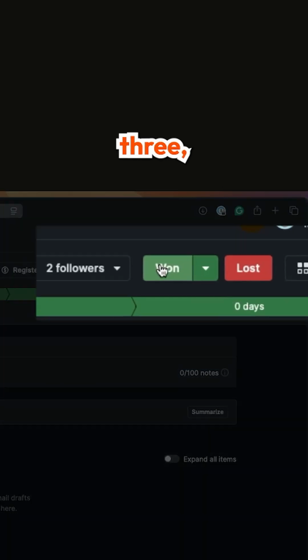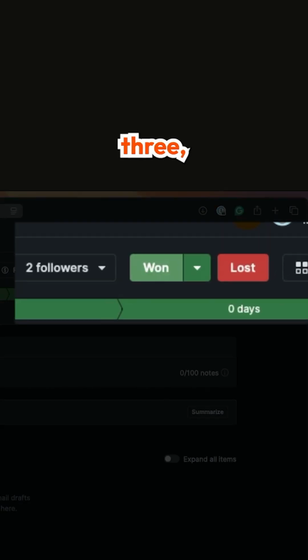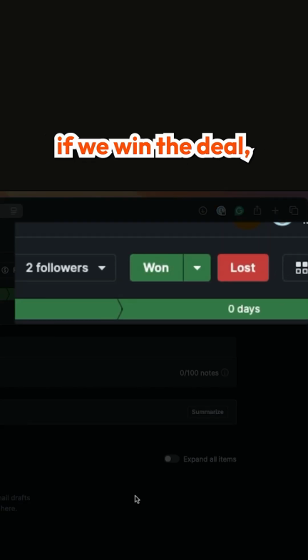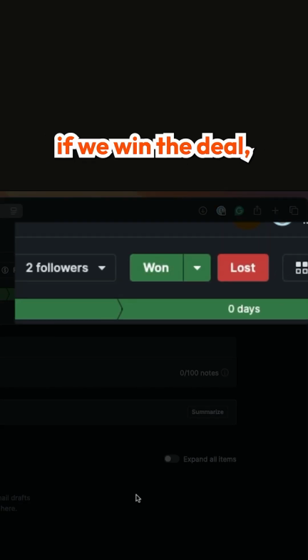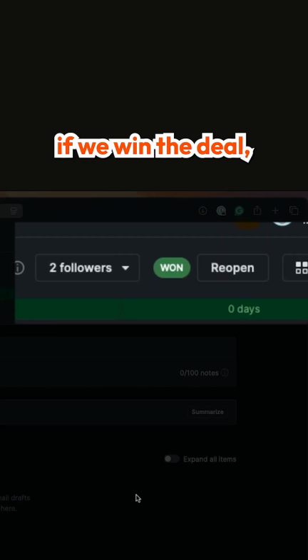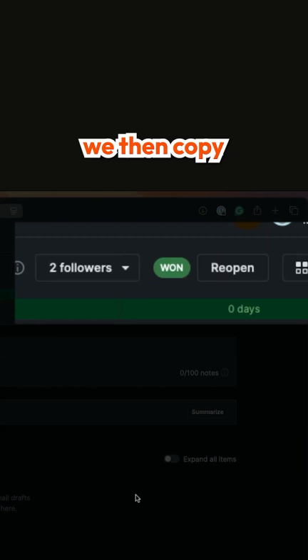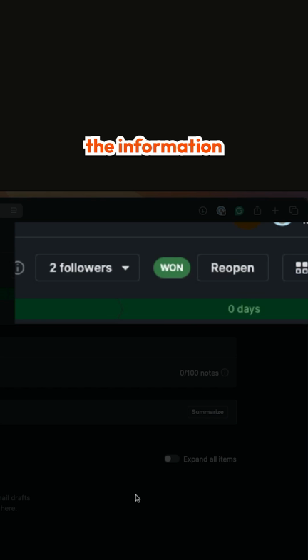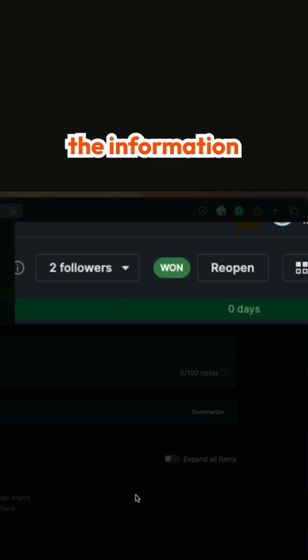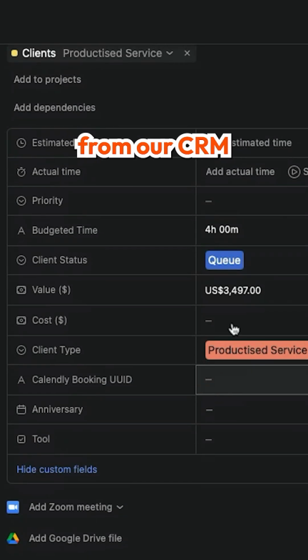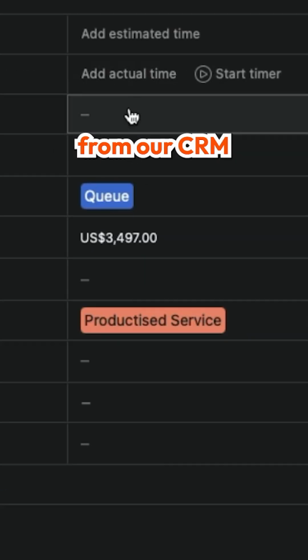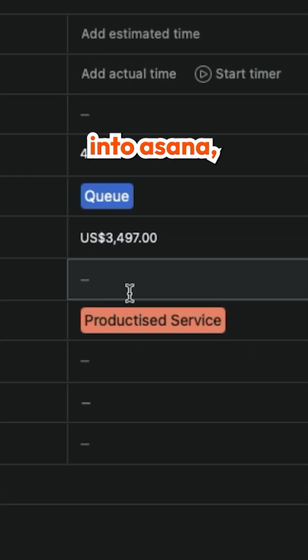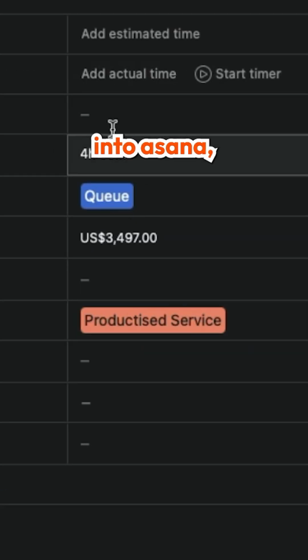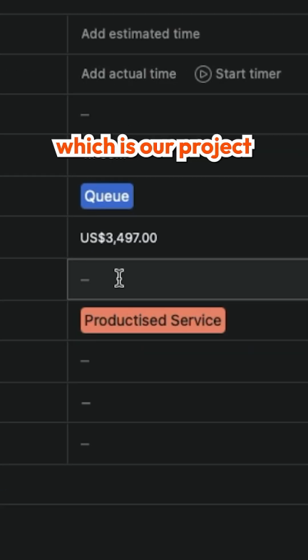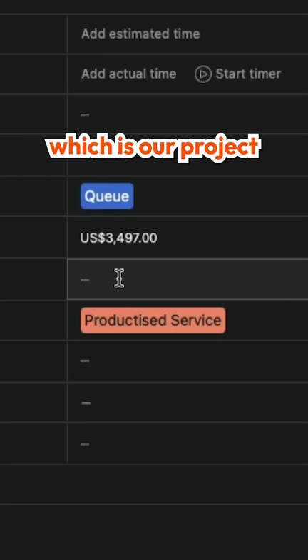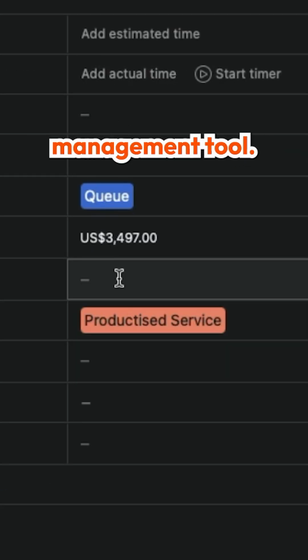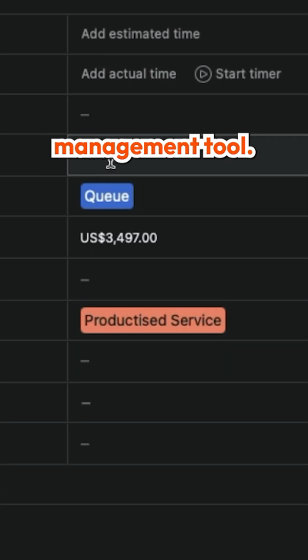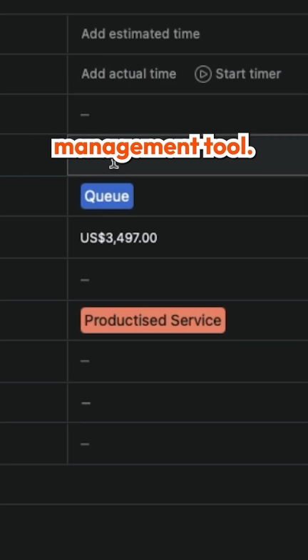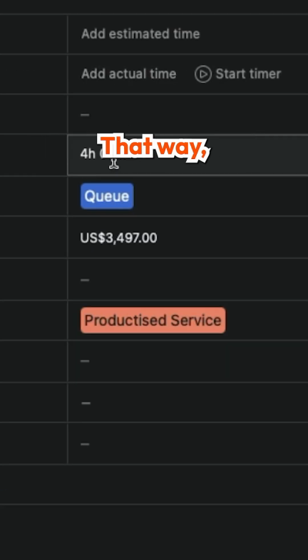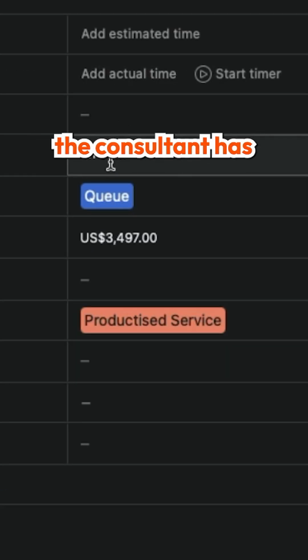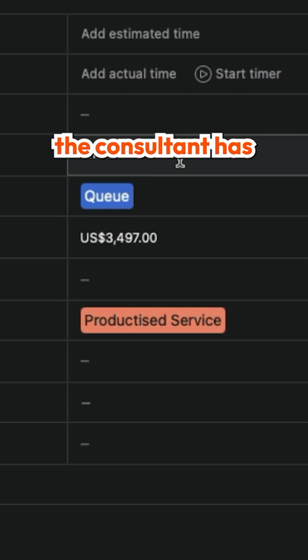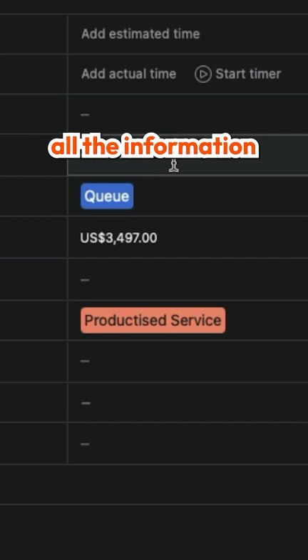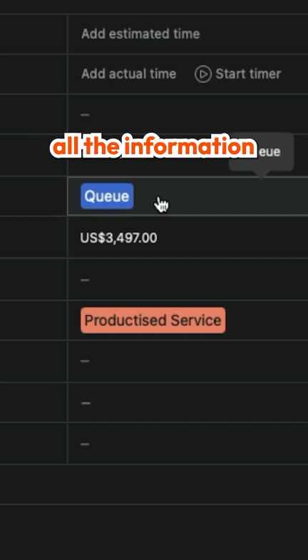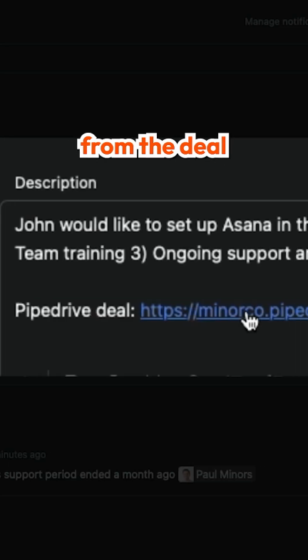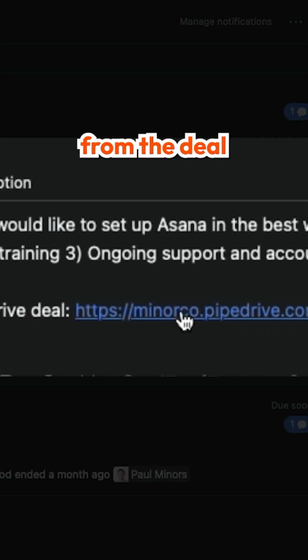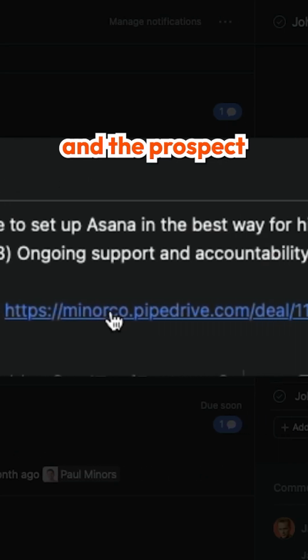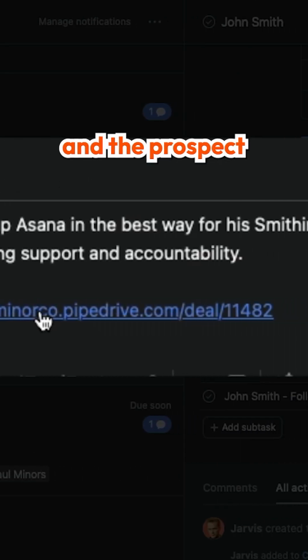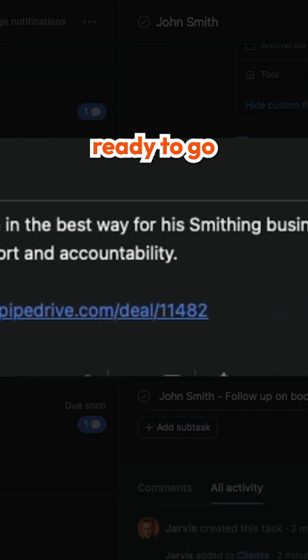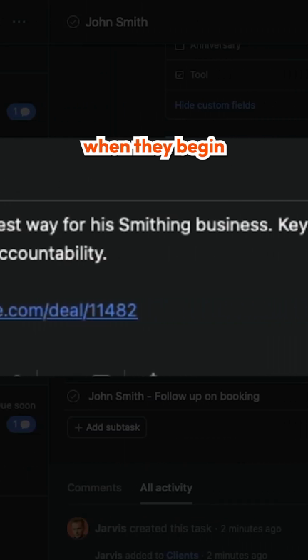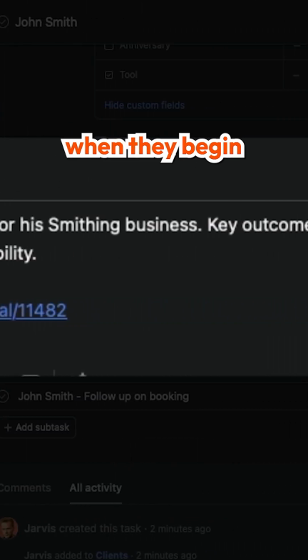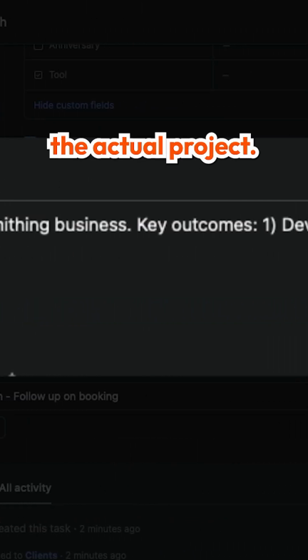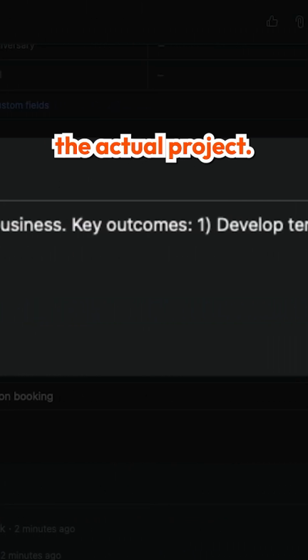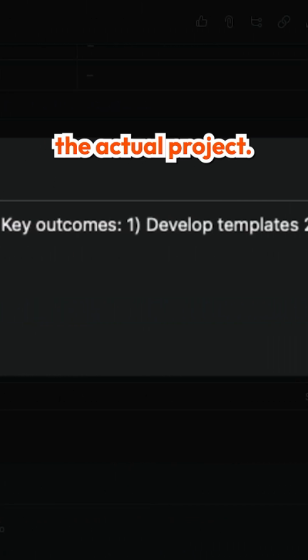Three, if we win the deal, we then copy the information from our CRM into Asana, which is our project management tool. That way, the consultant has all the information from the deal and the prospect ready to go when they begin the actual project.